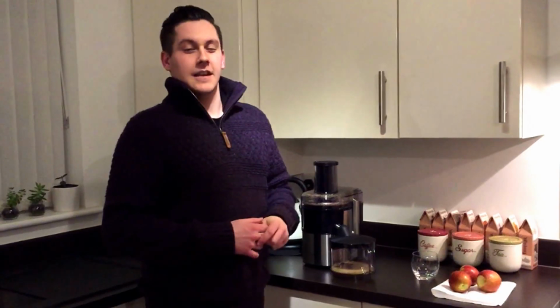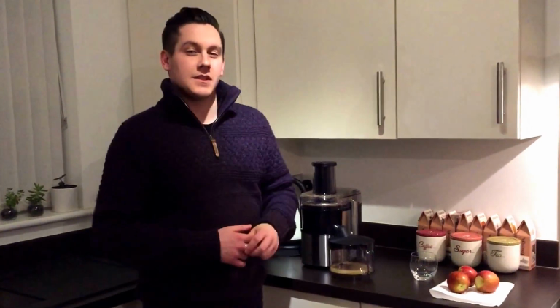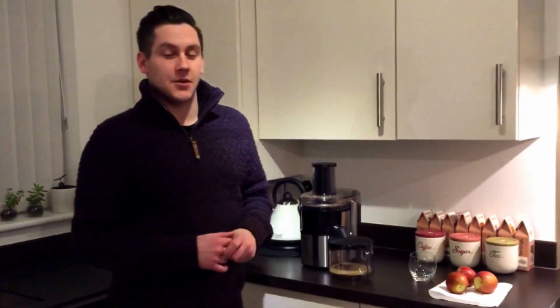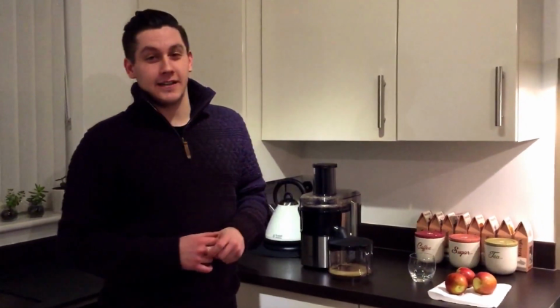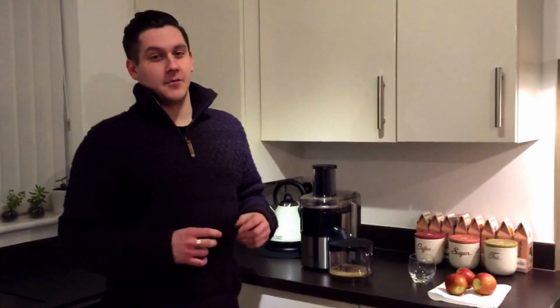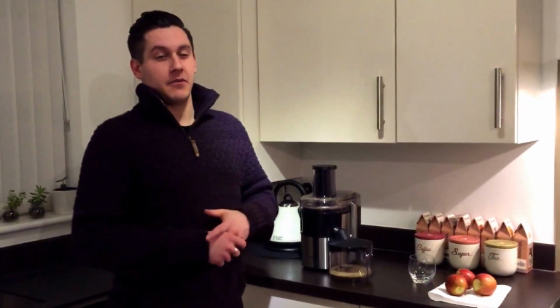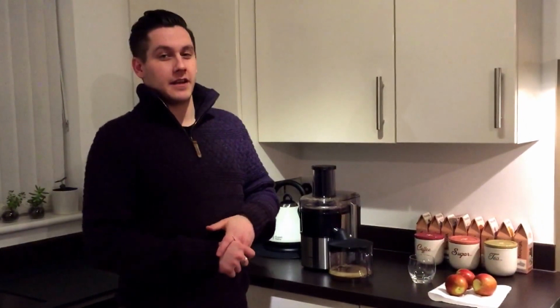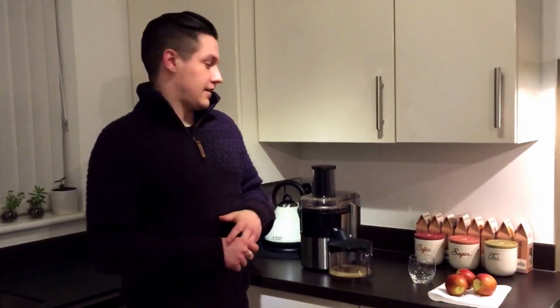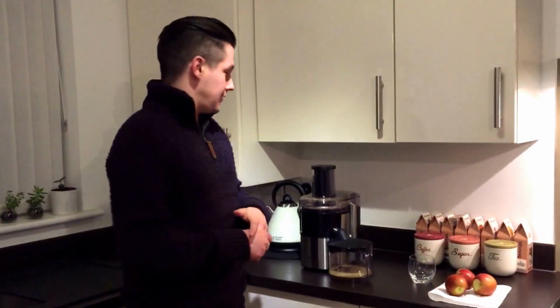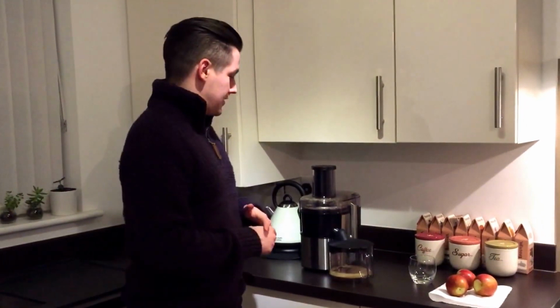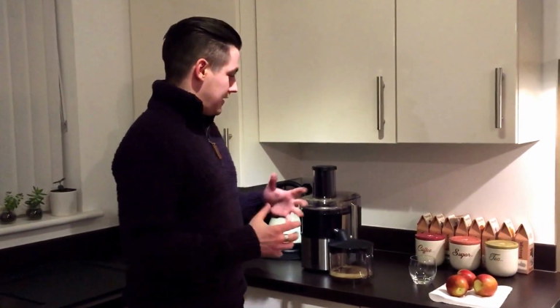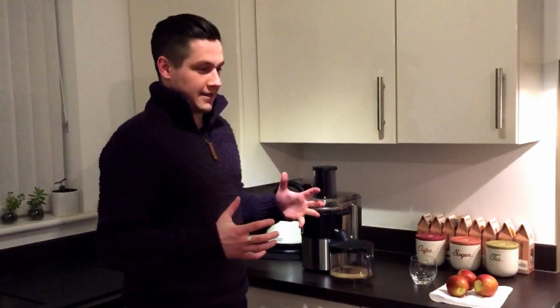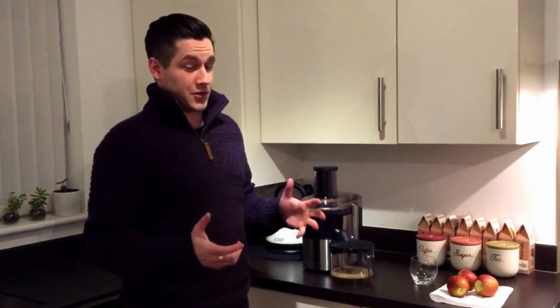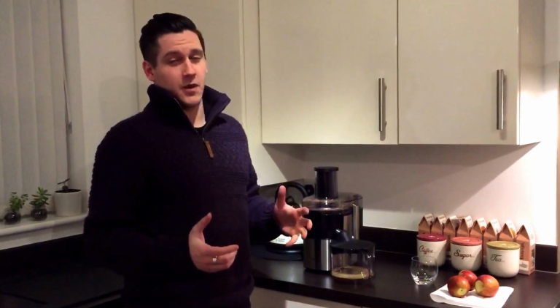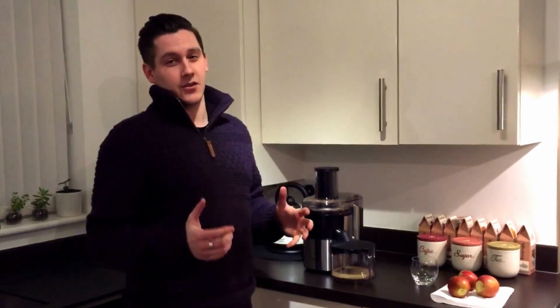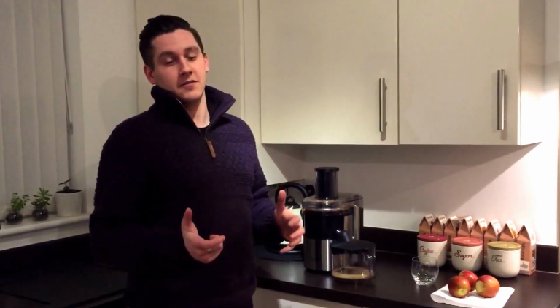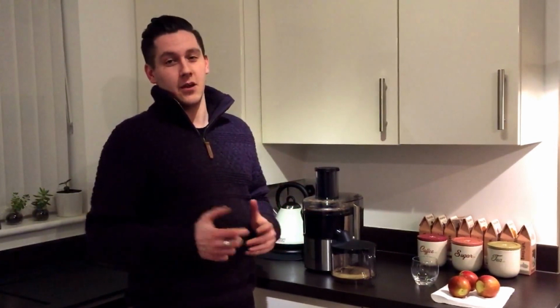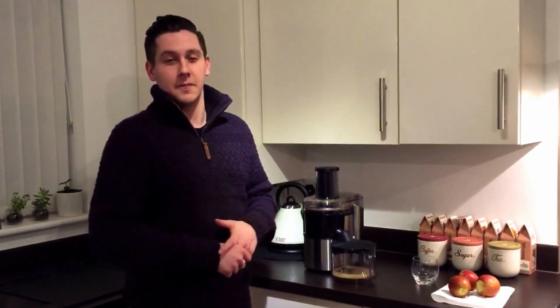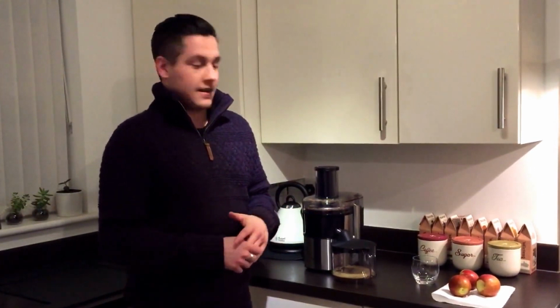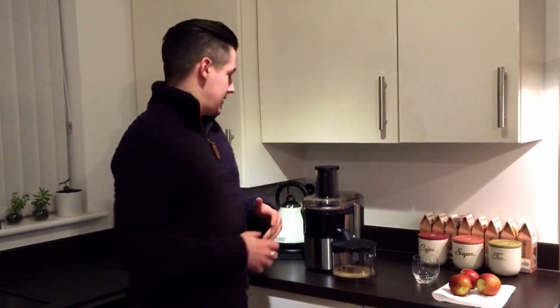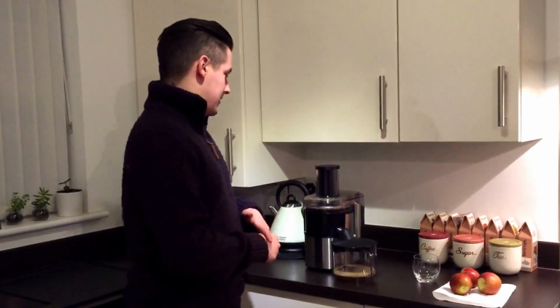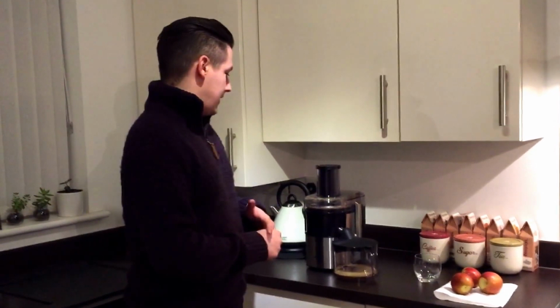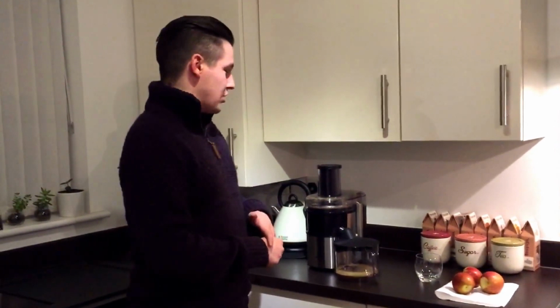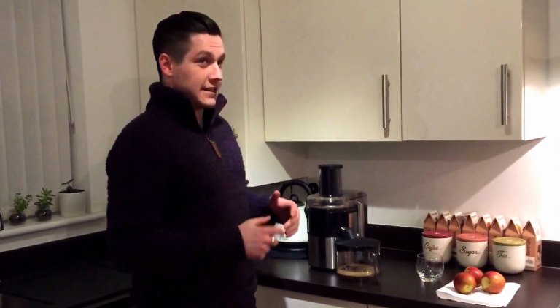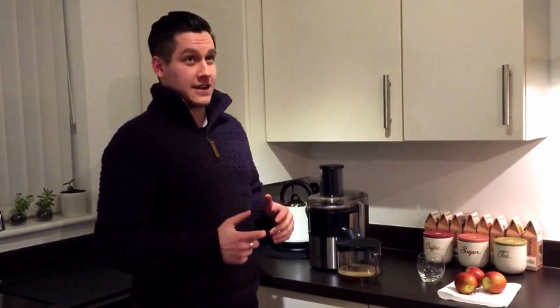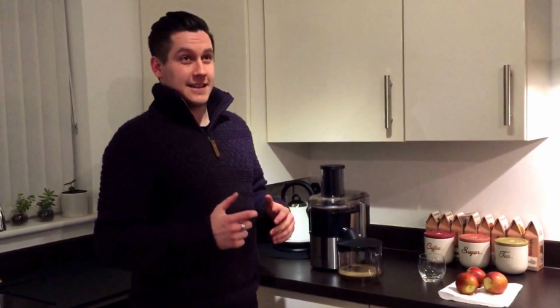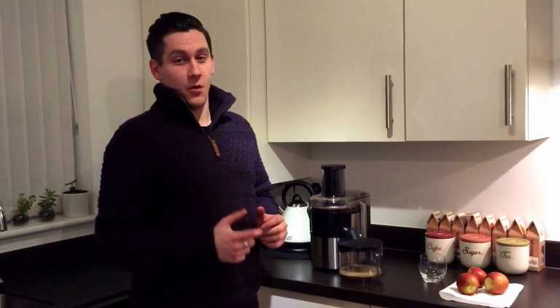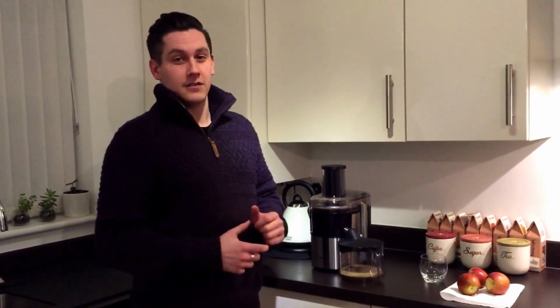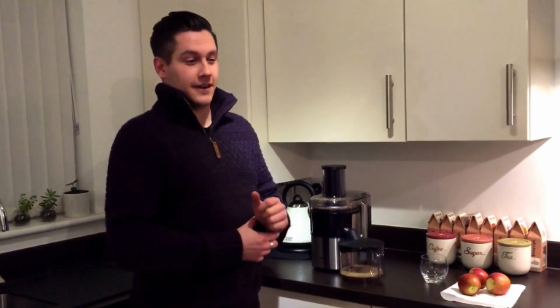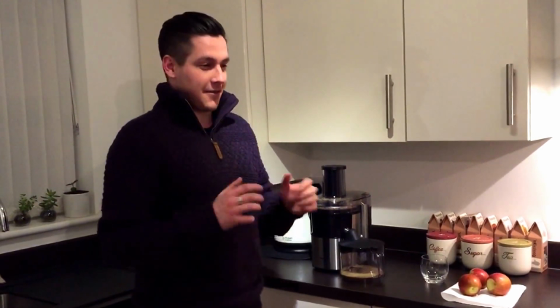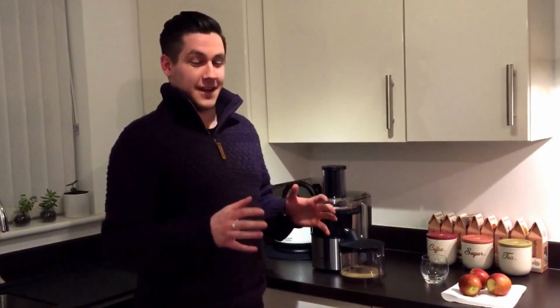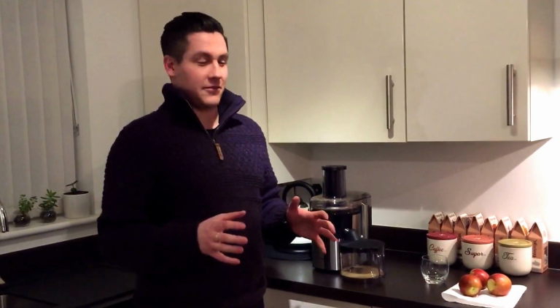Hey folks, so today I'm going to be reviewing a new juicer that I was fortunate enough to win on Twitter from AO.com. It's the Panasonic MJDJ01 — definitely a mouthful.